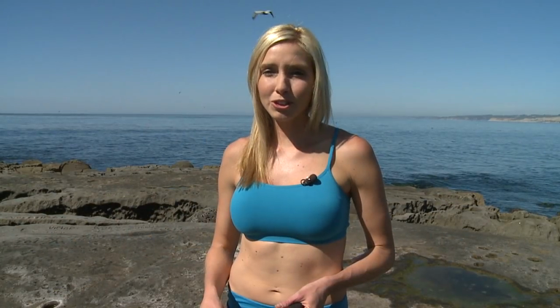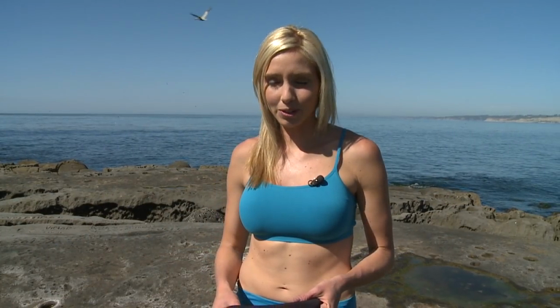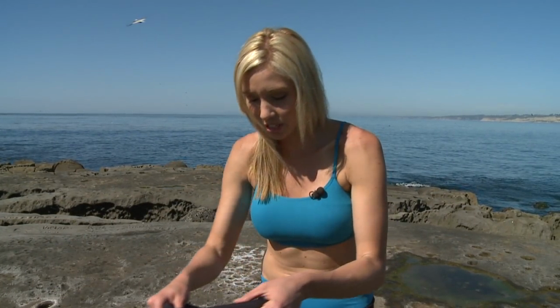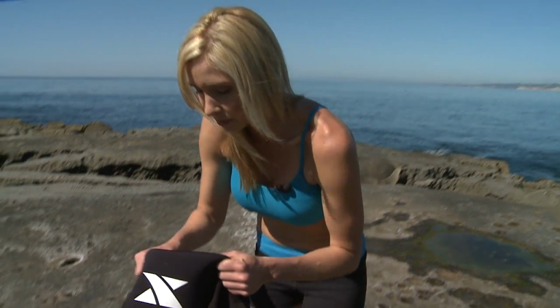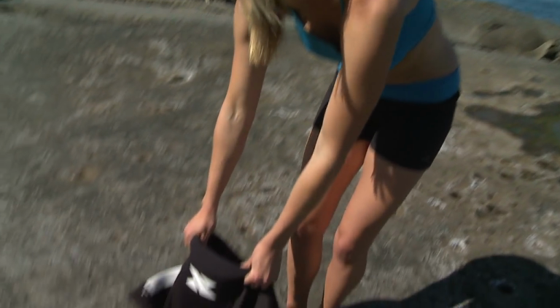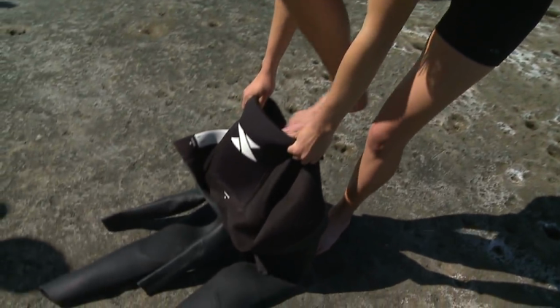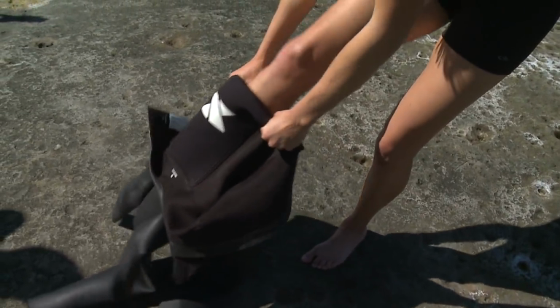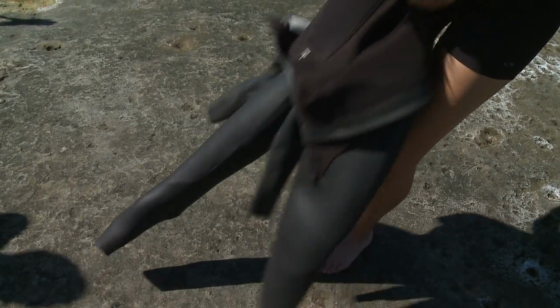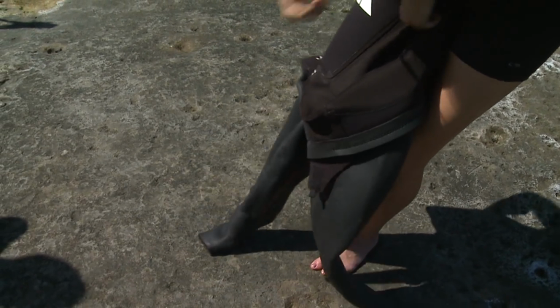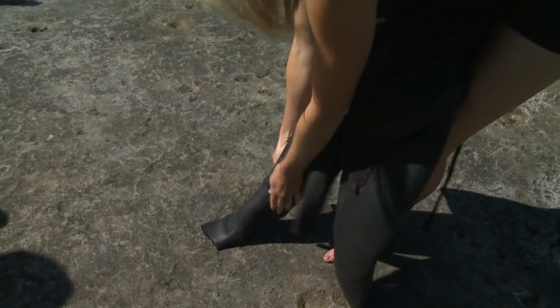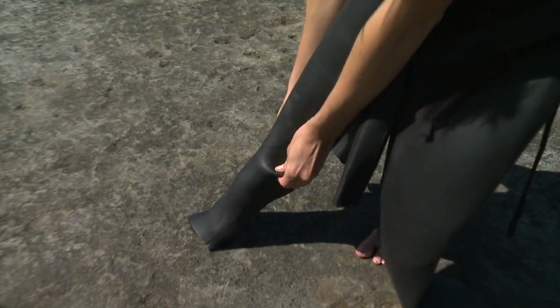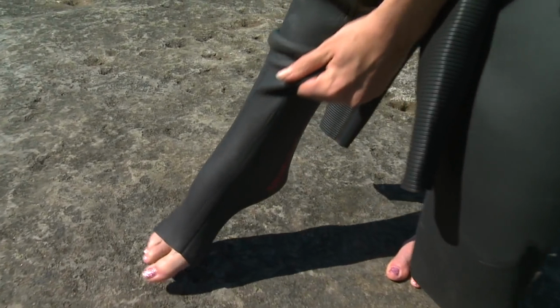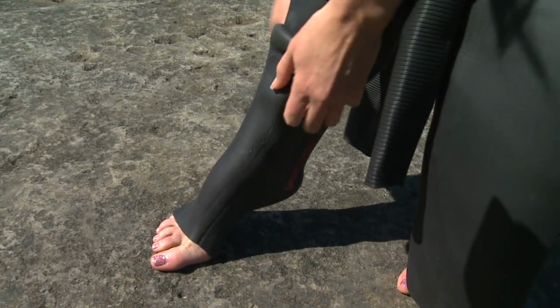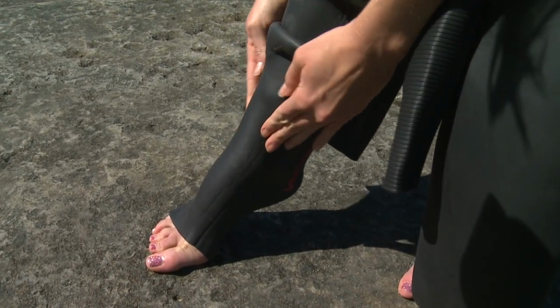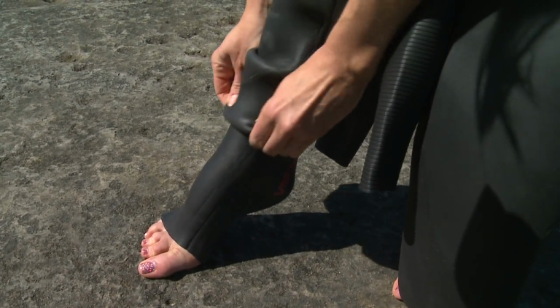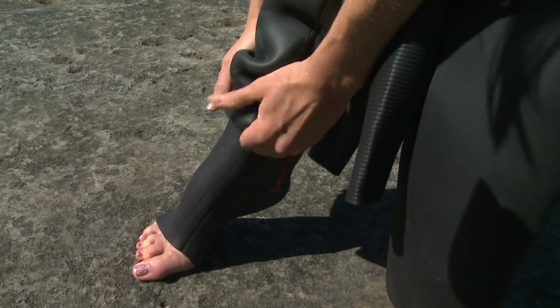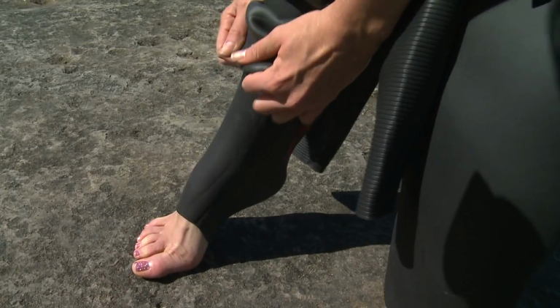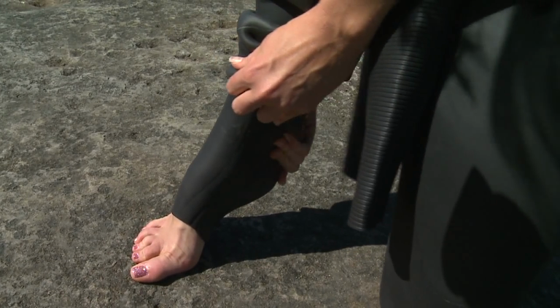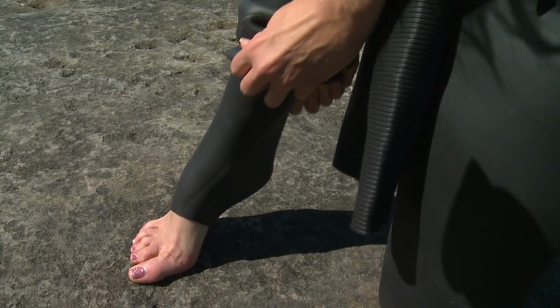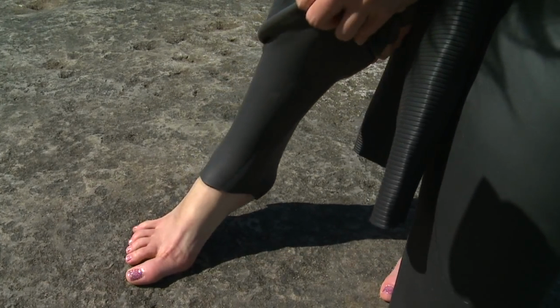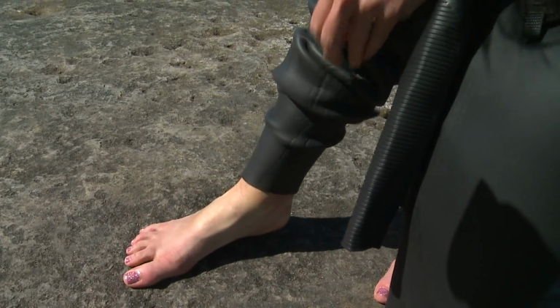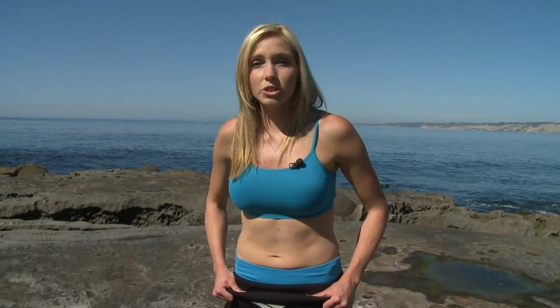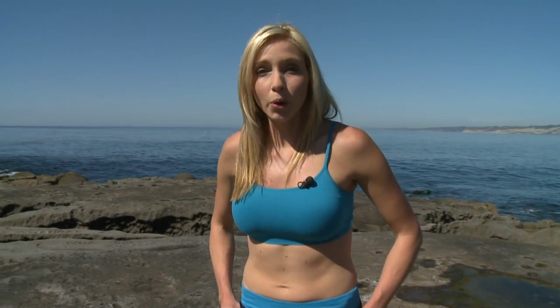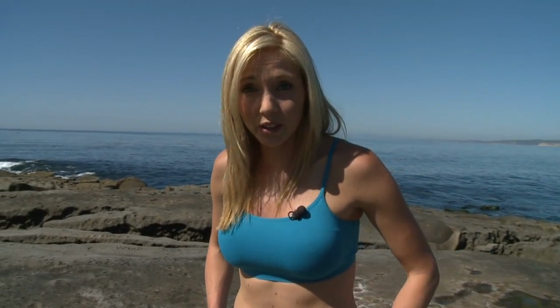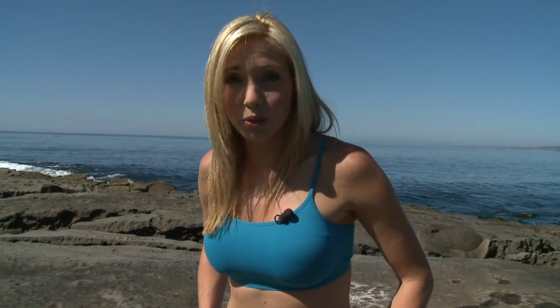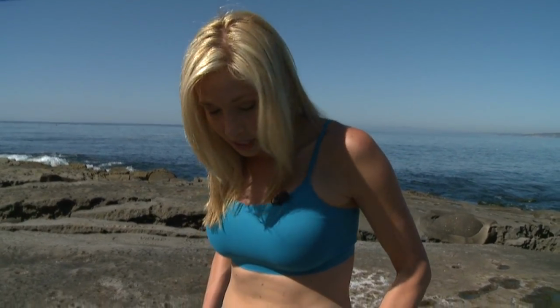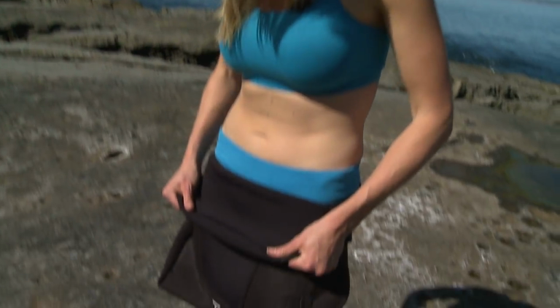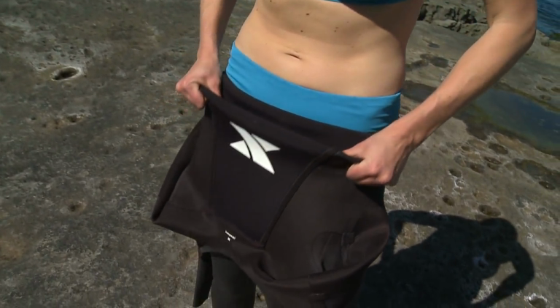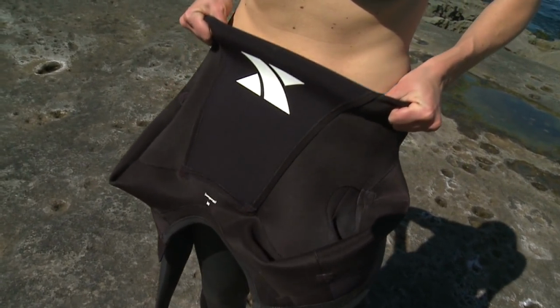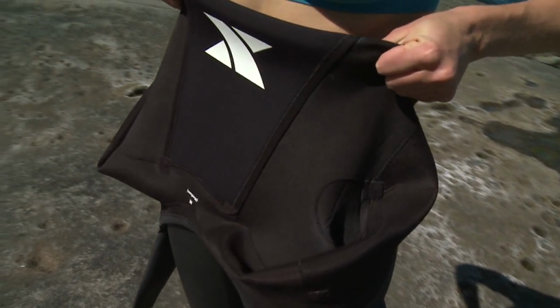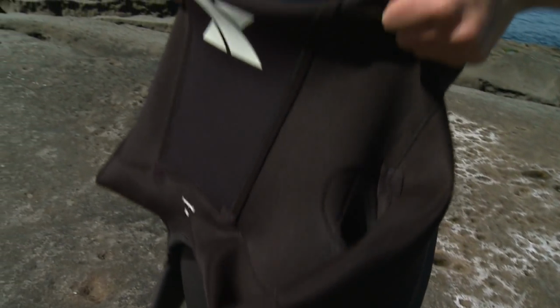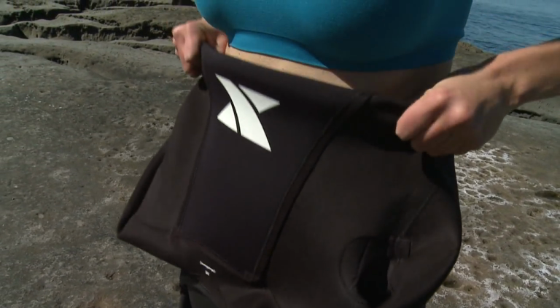First things first, make sure you slip in one foot at a time. And as you're pulling your feet through, make sure you try to use the pads of your fingers instead of your nails. And once you've got both feet in the wetsuit, grab the top of it and make sure it's pulled all the way over your hips.